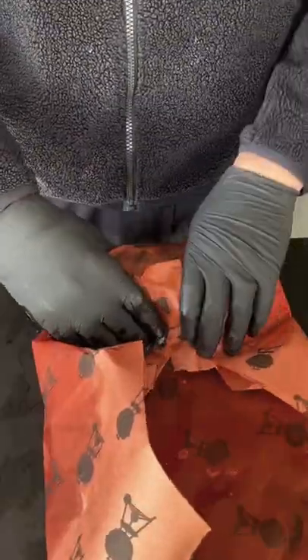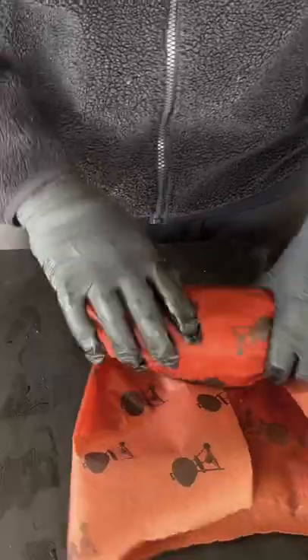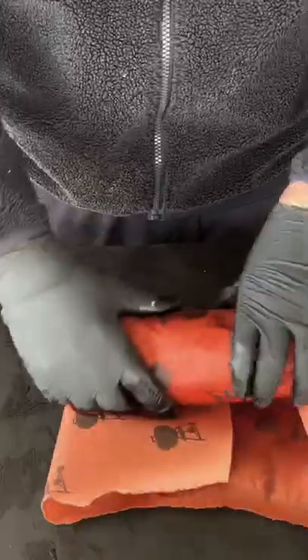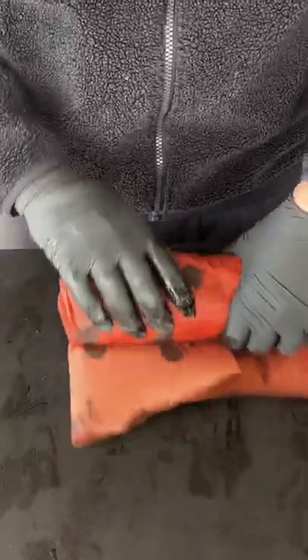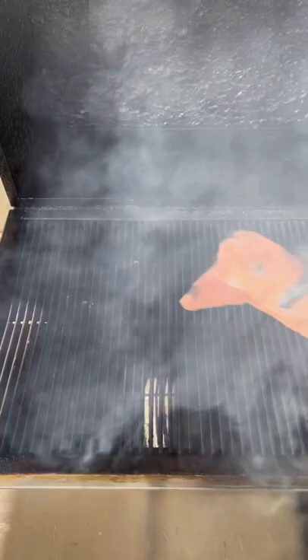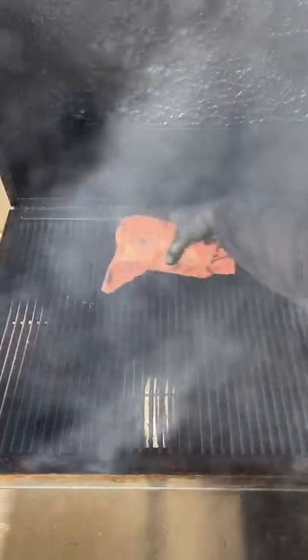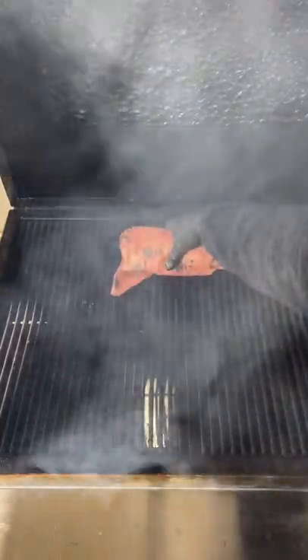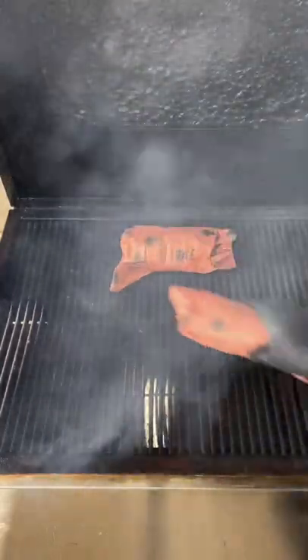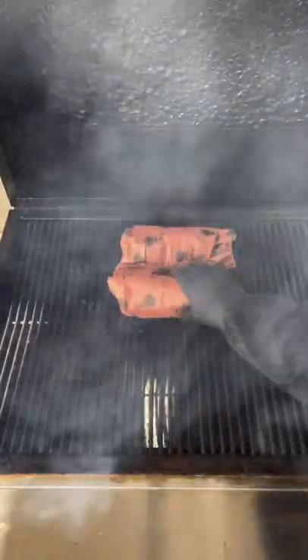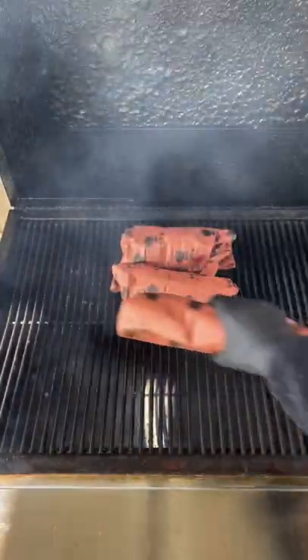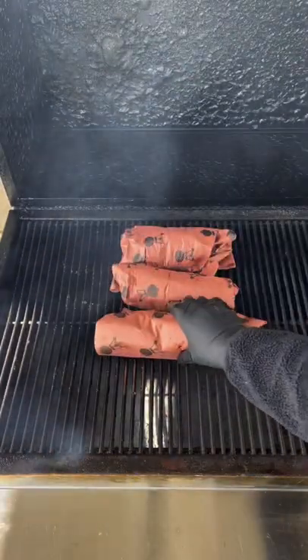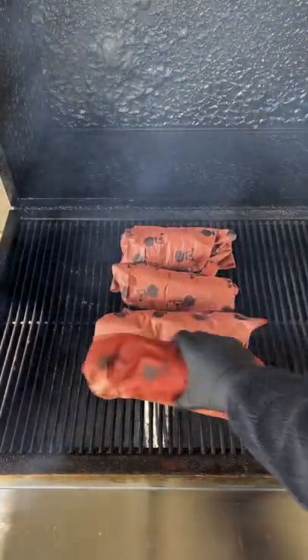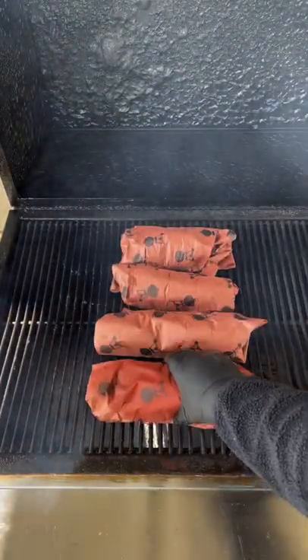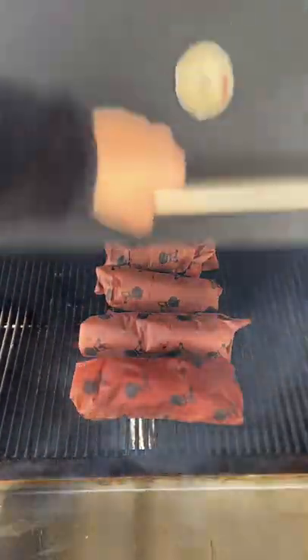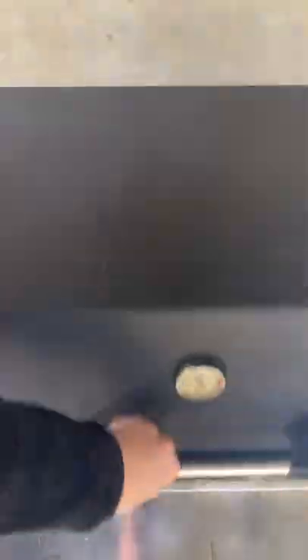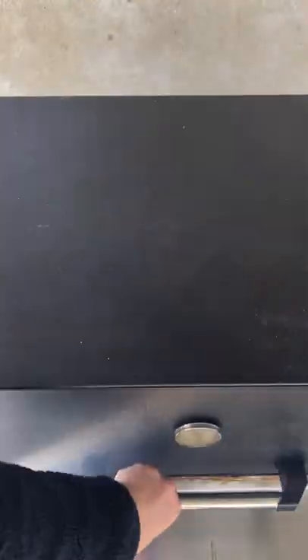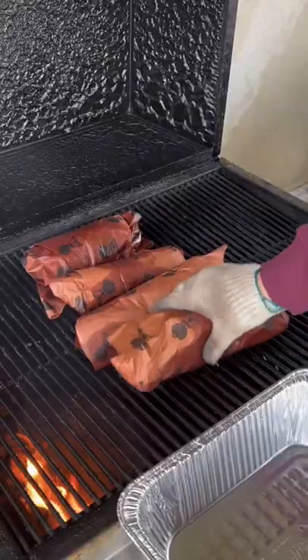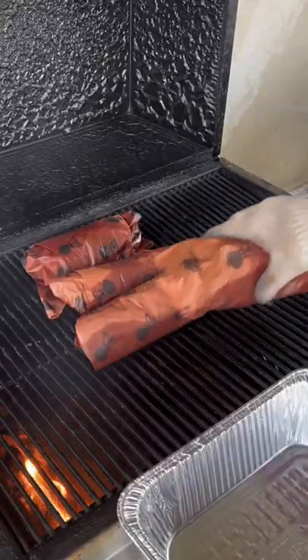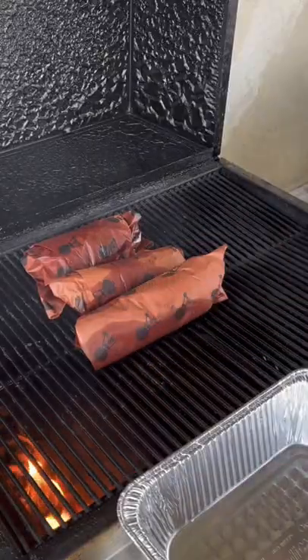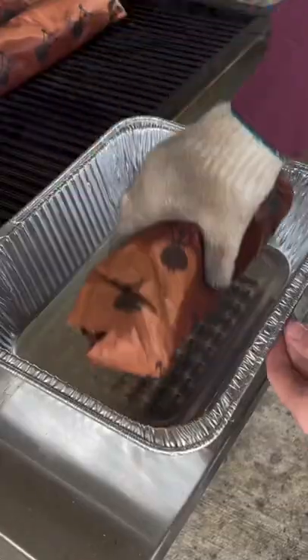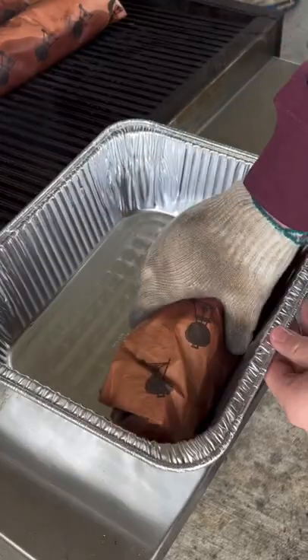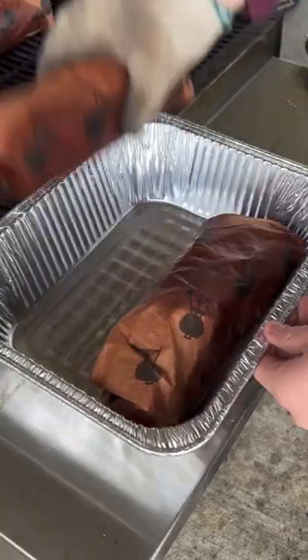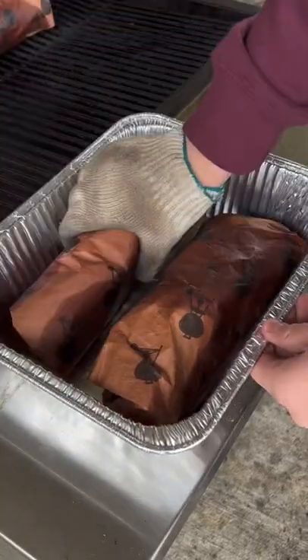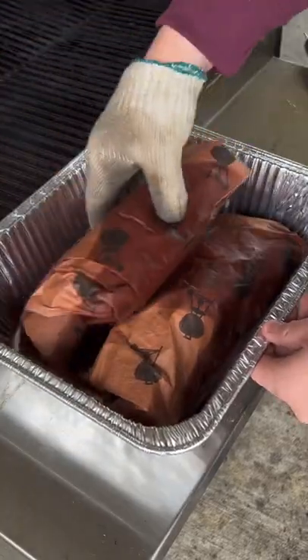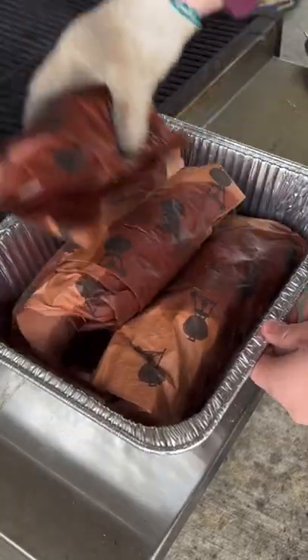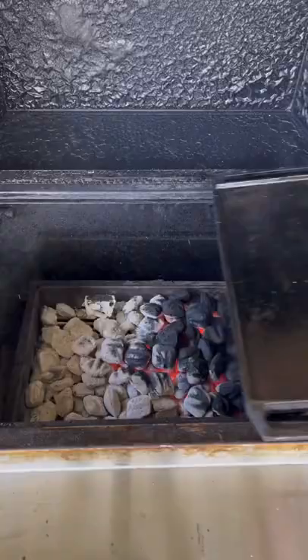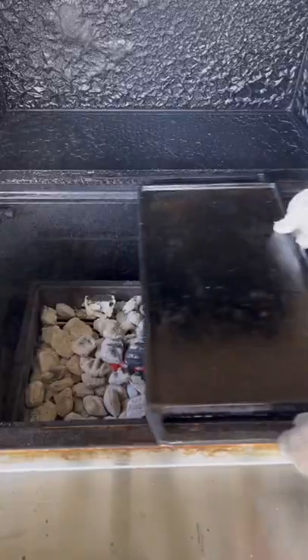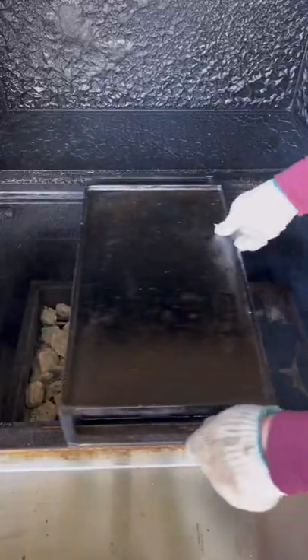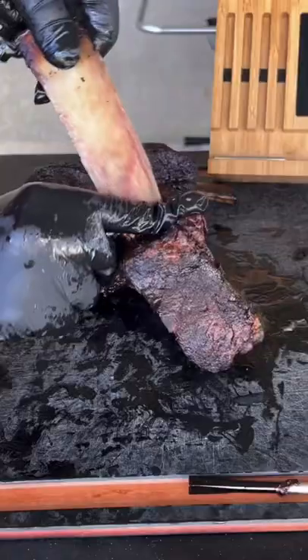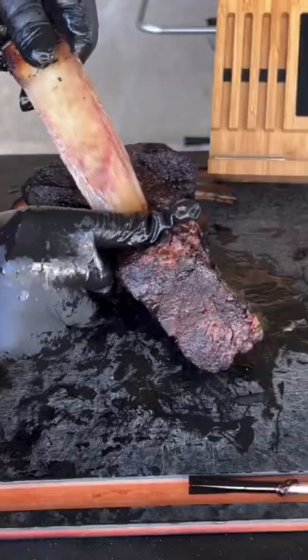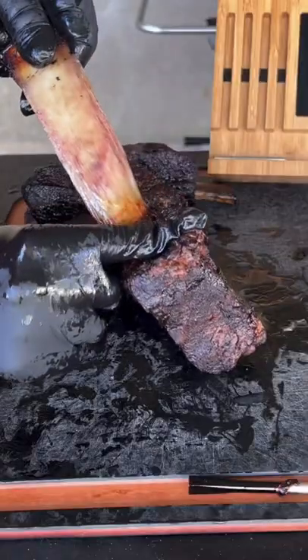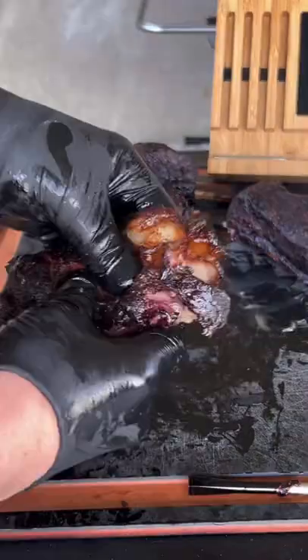Placing it back in there until about 203°F internal temp, then removing it and letting it rest for about an hour or two. Getting a griddle top nice and hot.